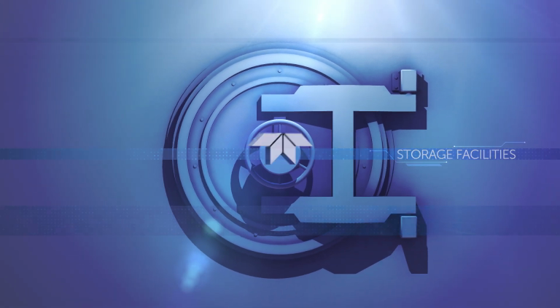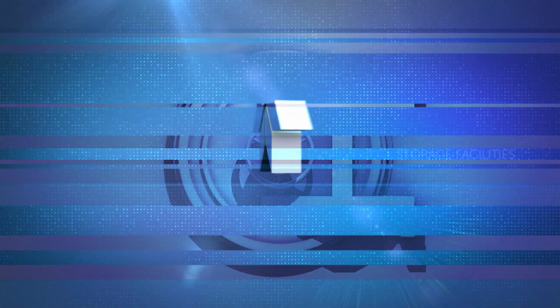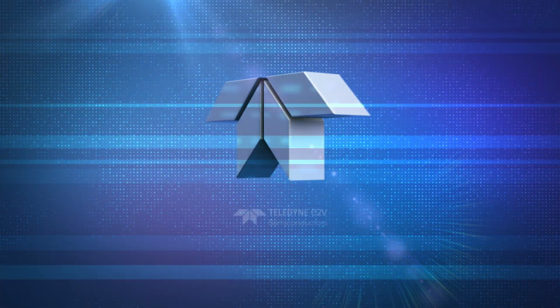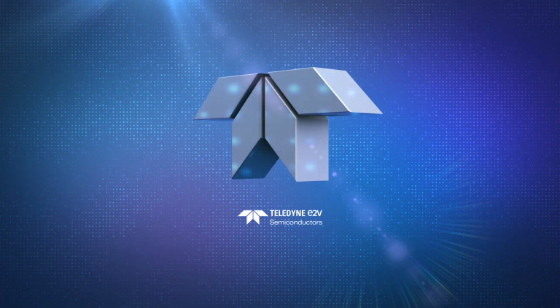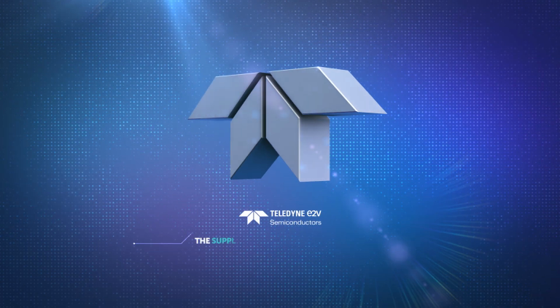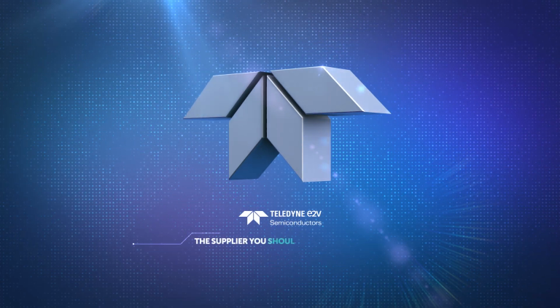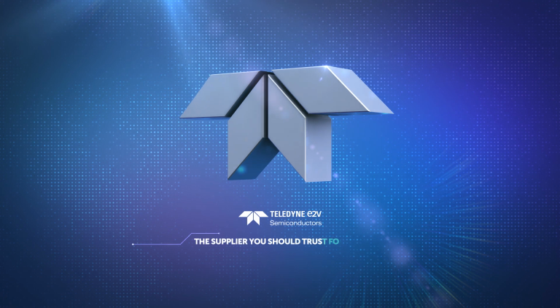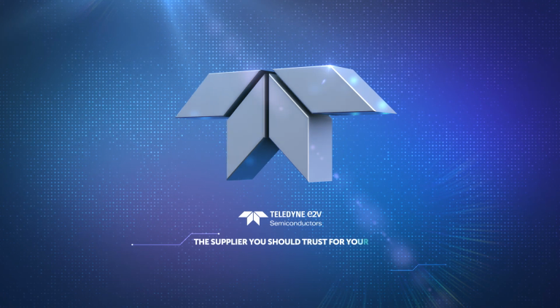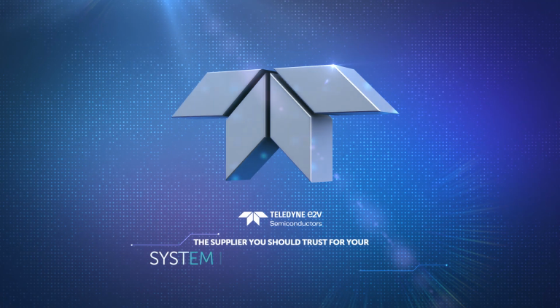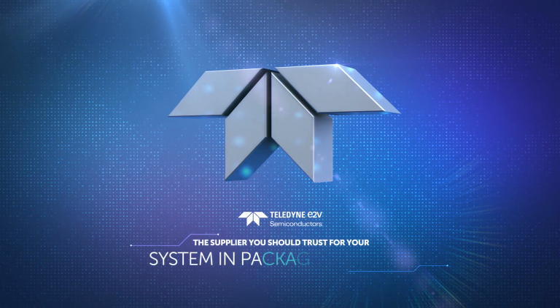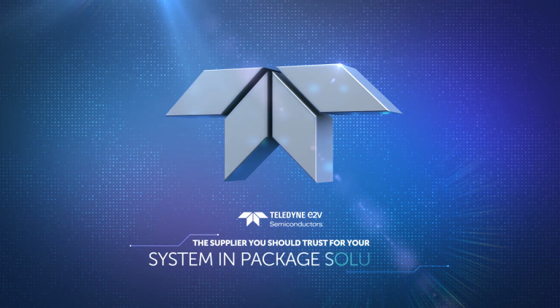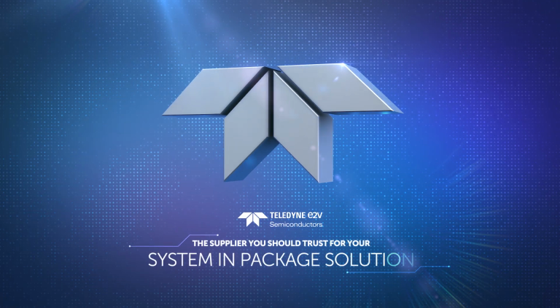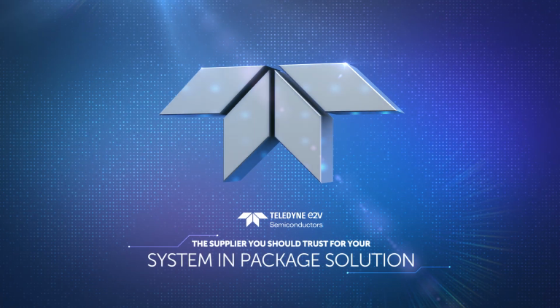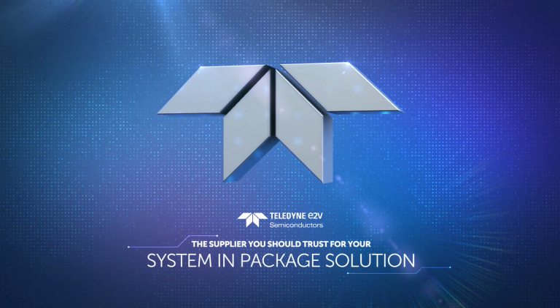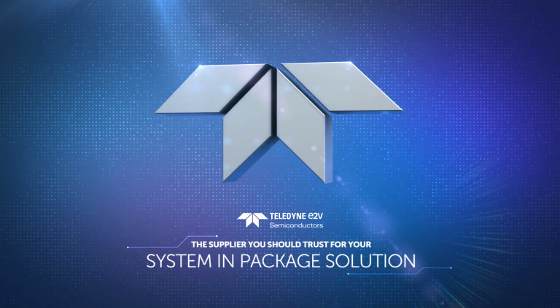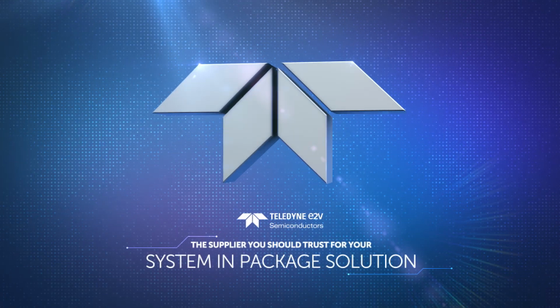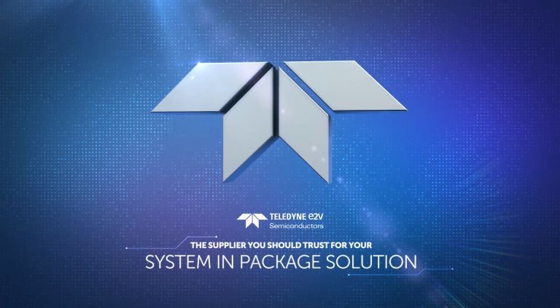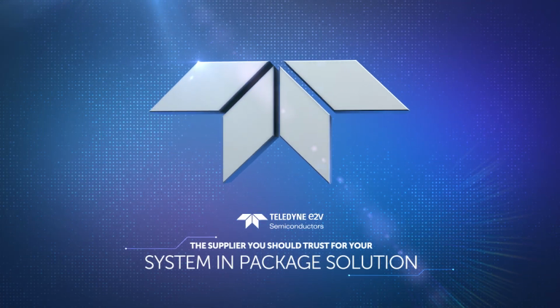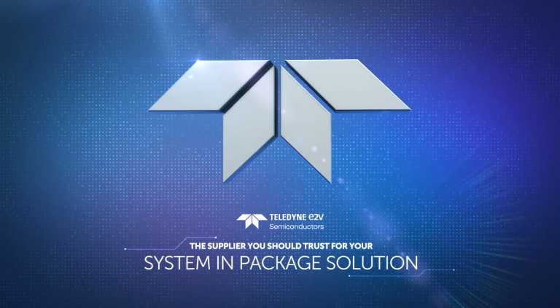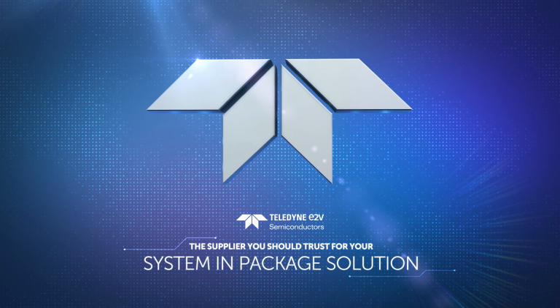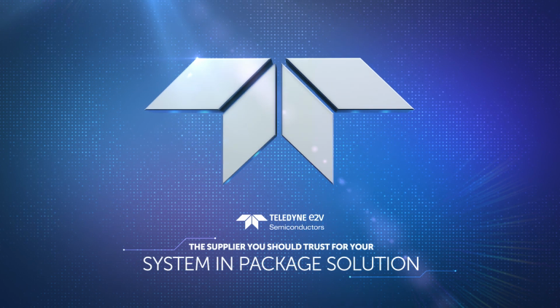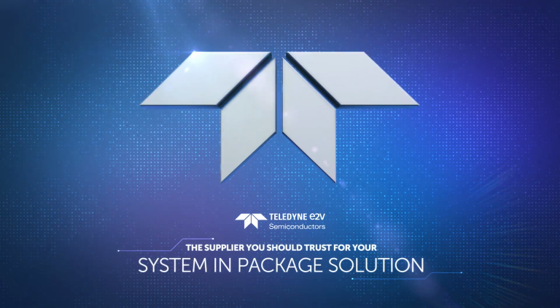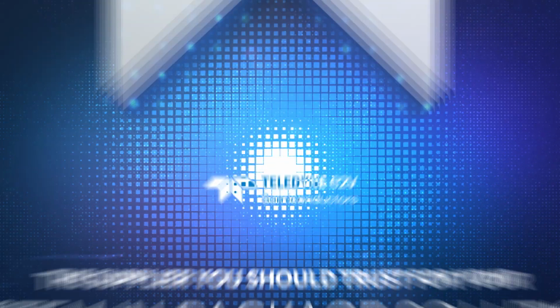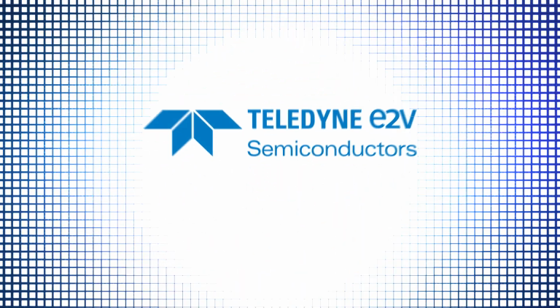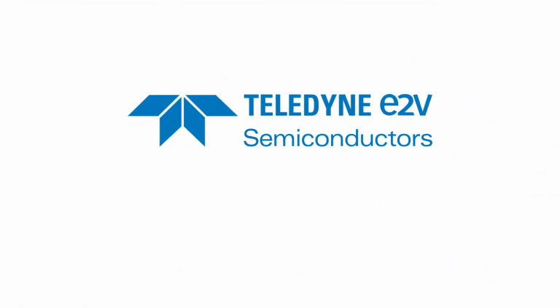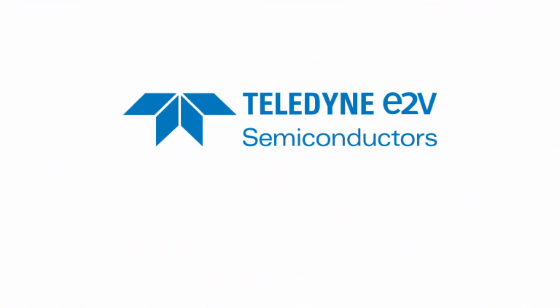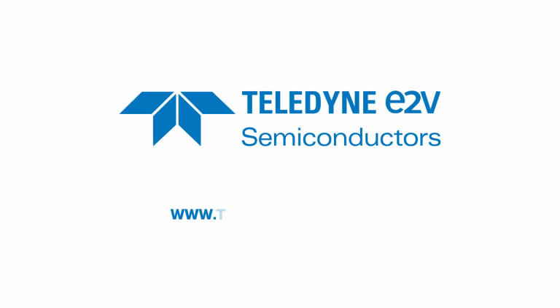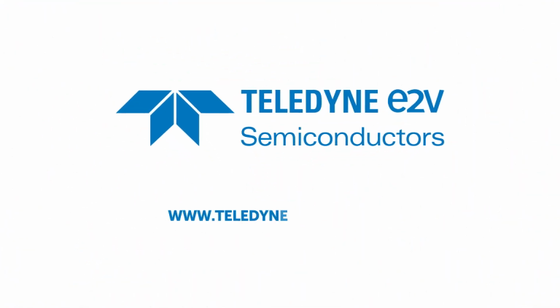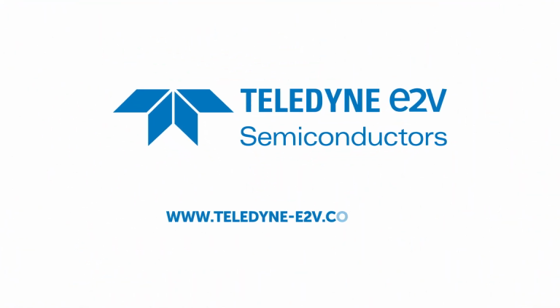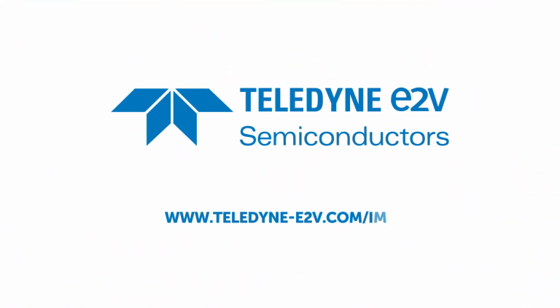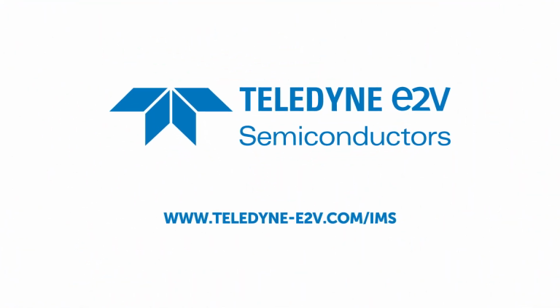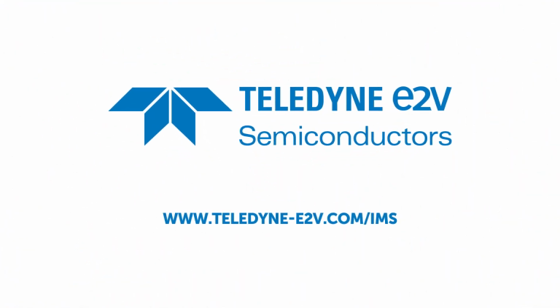Teledyne e2v is the supplier you should trust for your system in package solution dedicated to high reliability applications. Get more information about your SiP partner or get in contact with our experts.